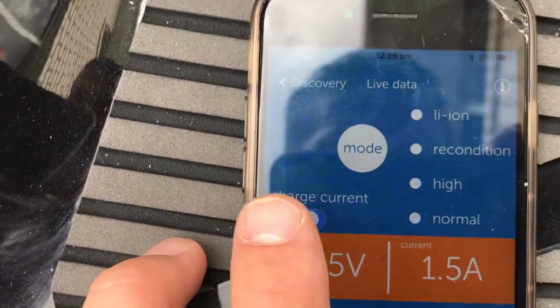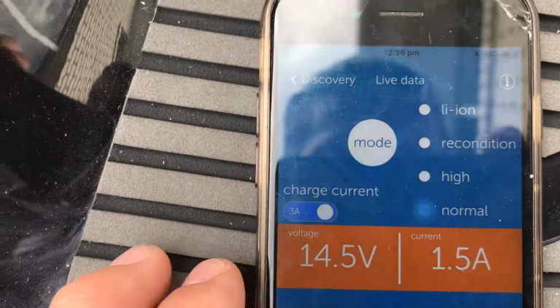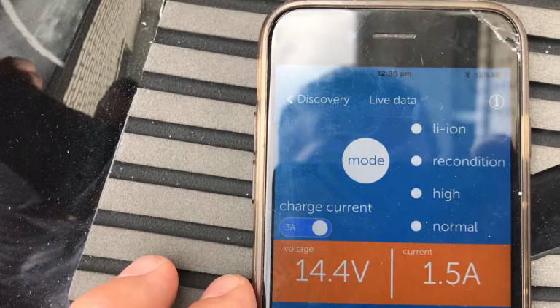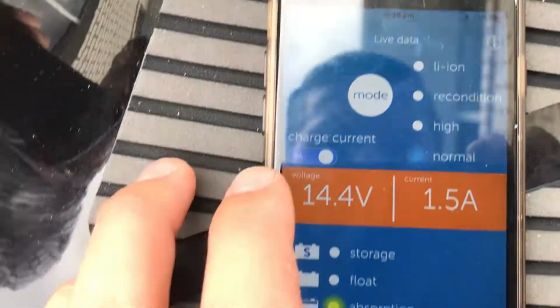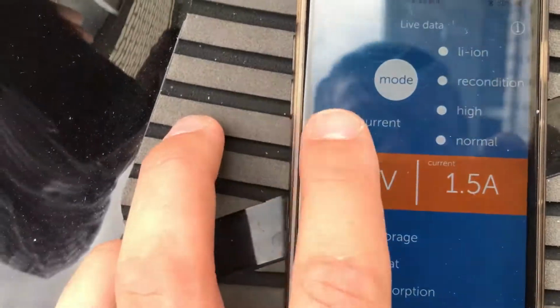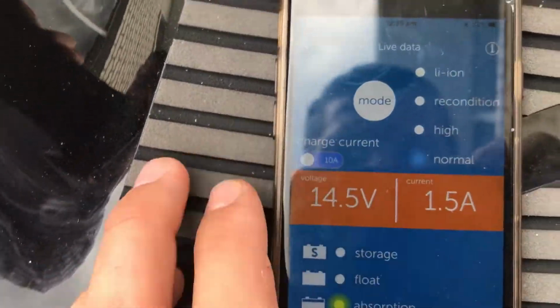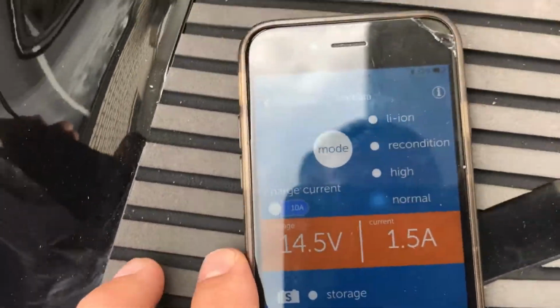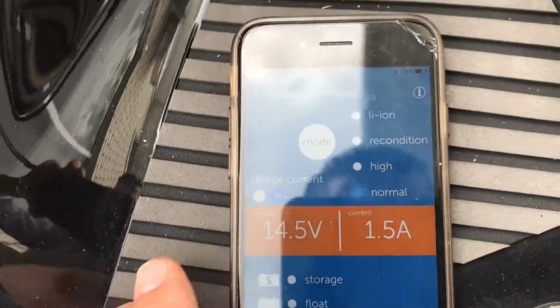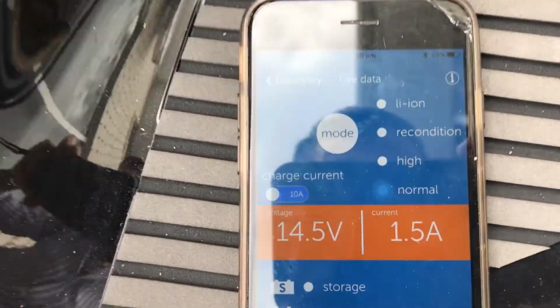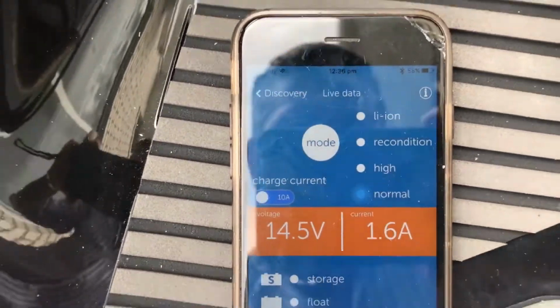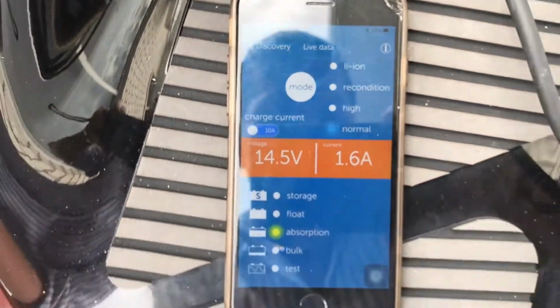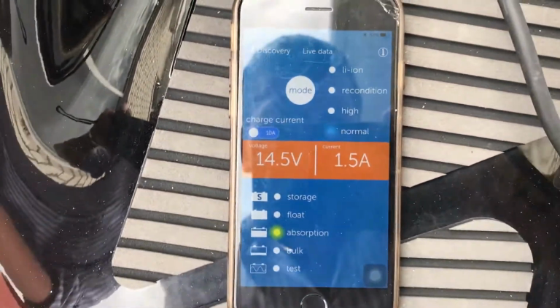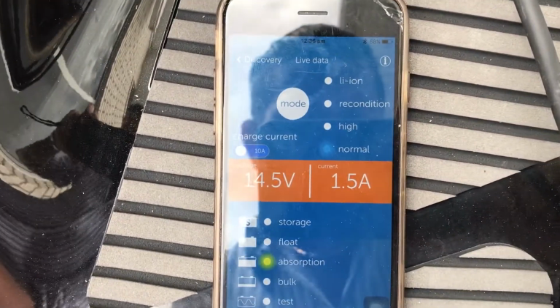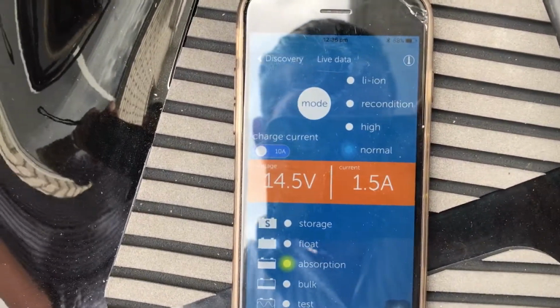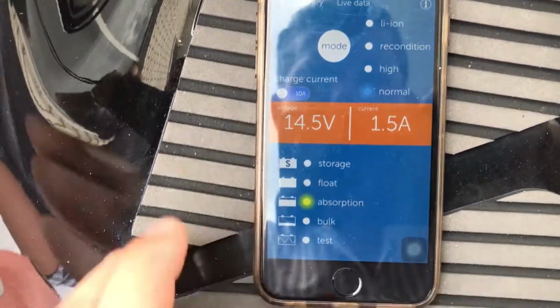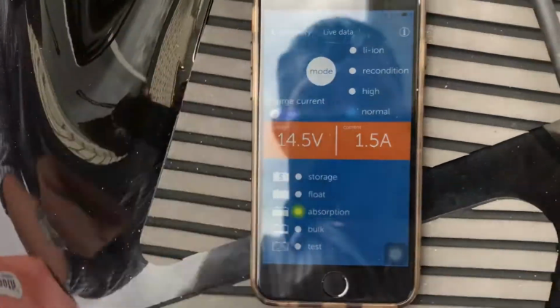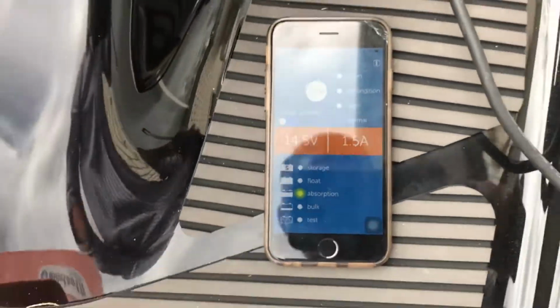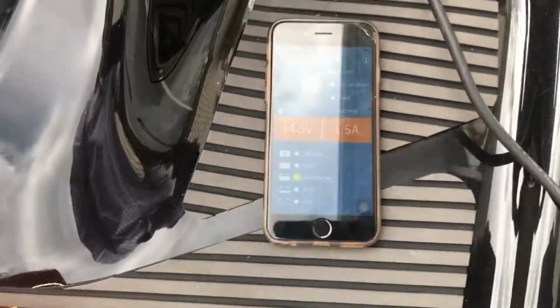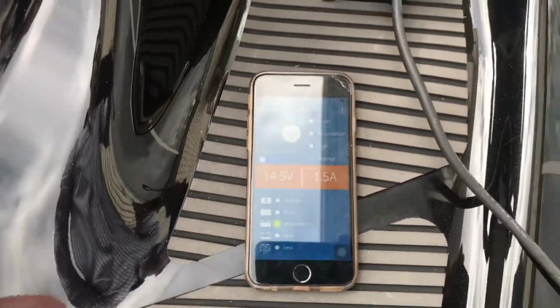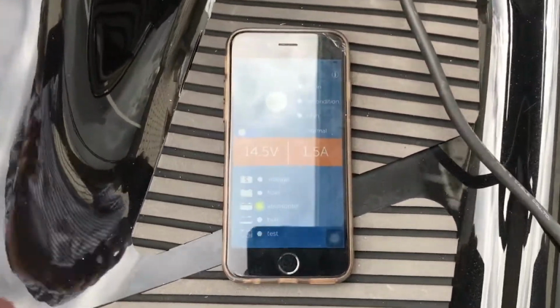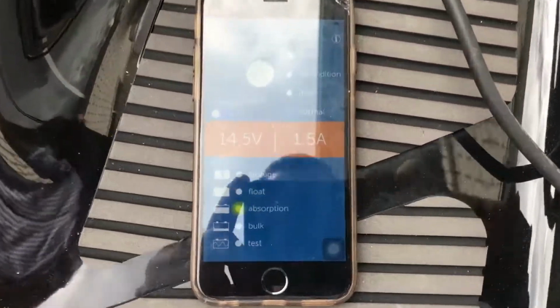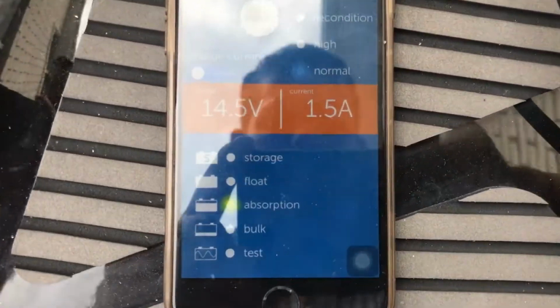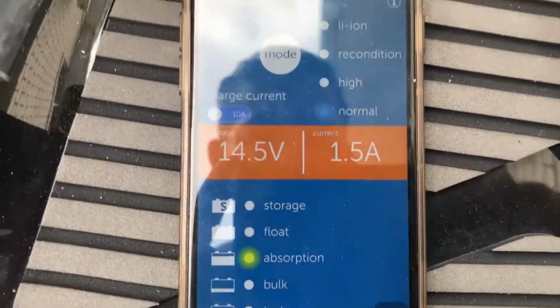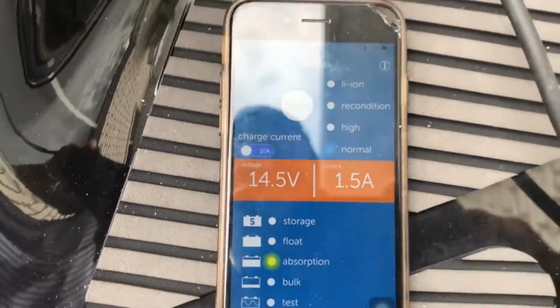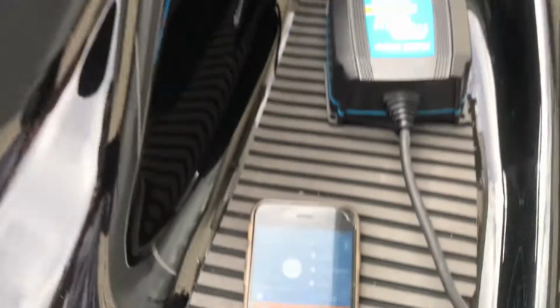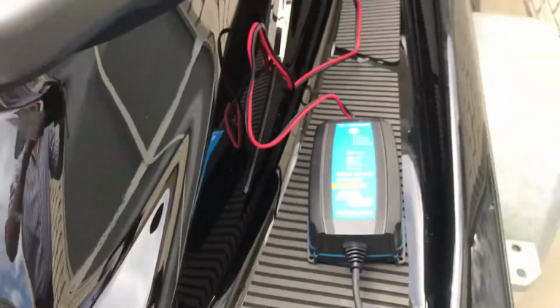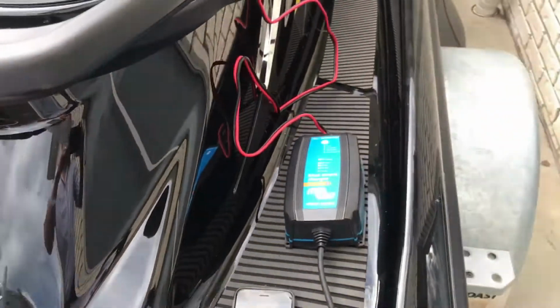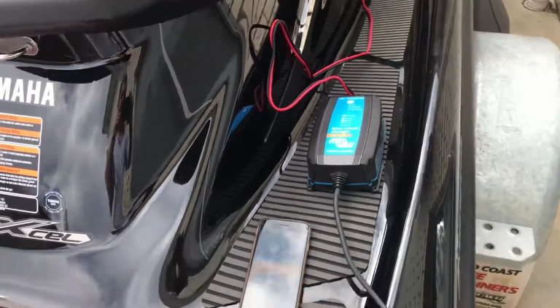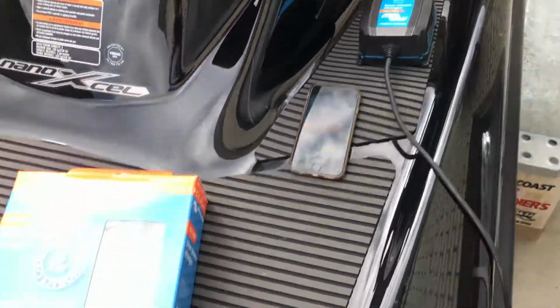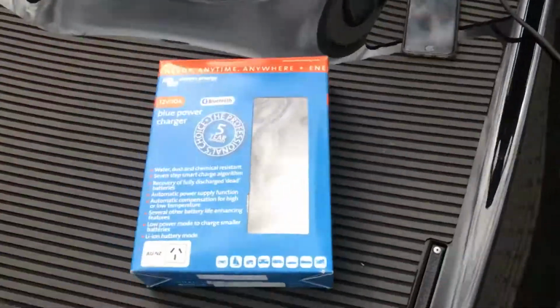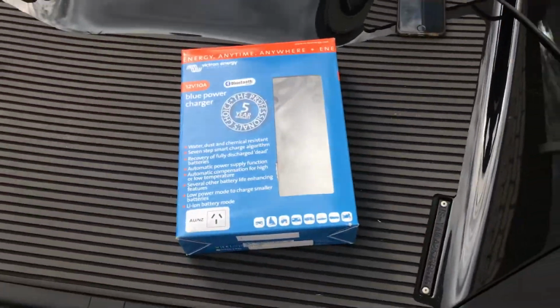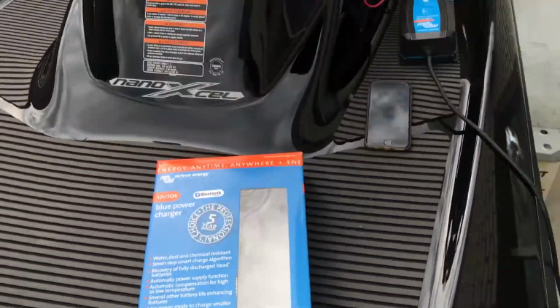You can also change from 10 amp to 3 amp. It is a very good app and it is very simple to use, but it does provide you with a lot of information. So guys, that's the Victron BlueSmart range.